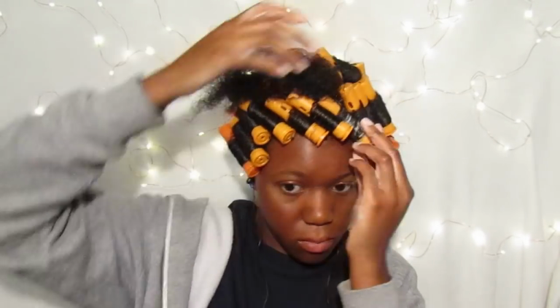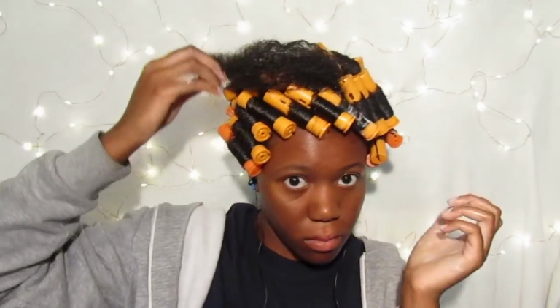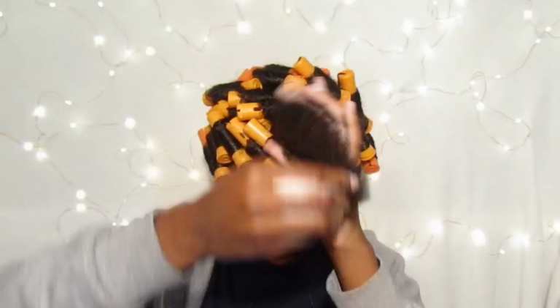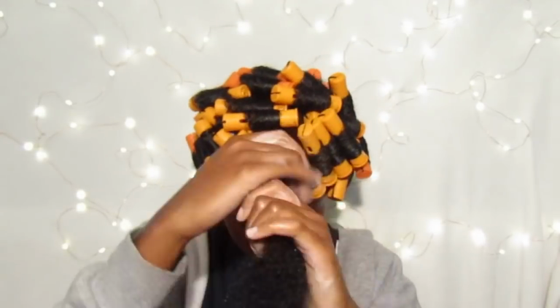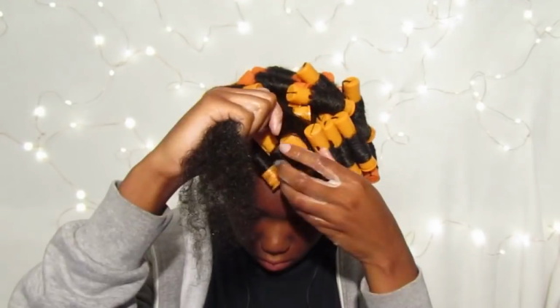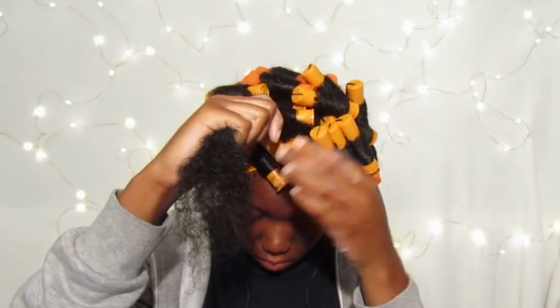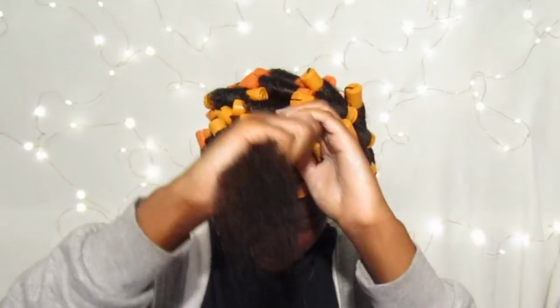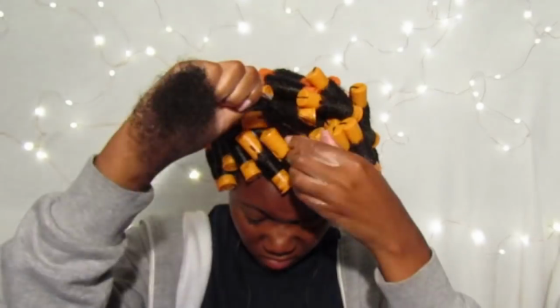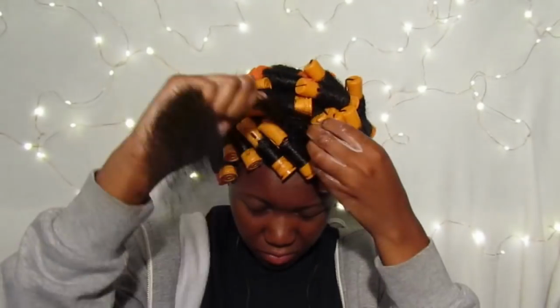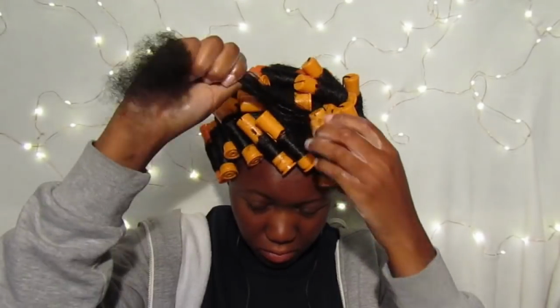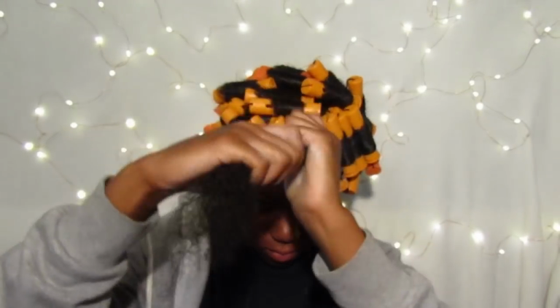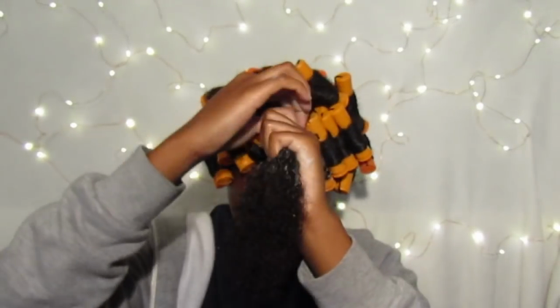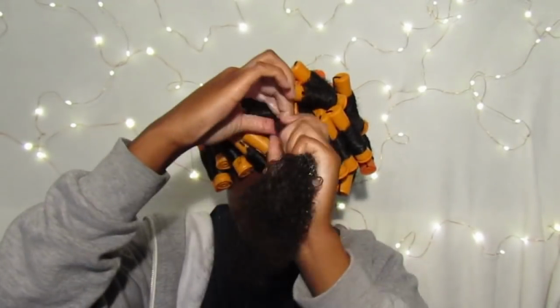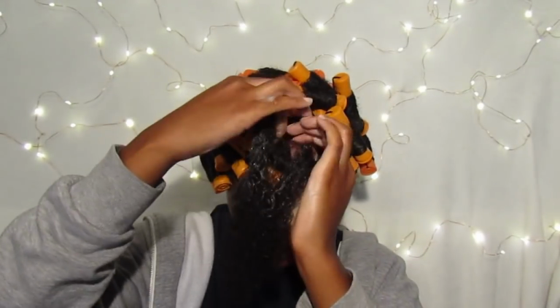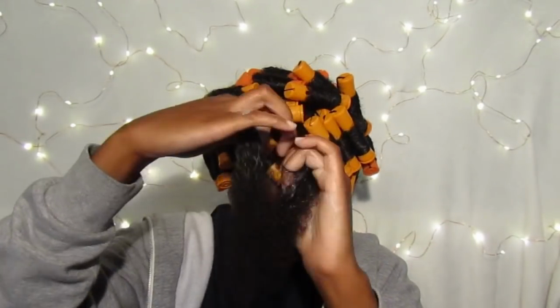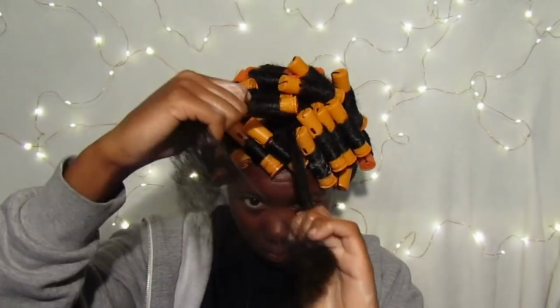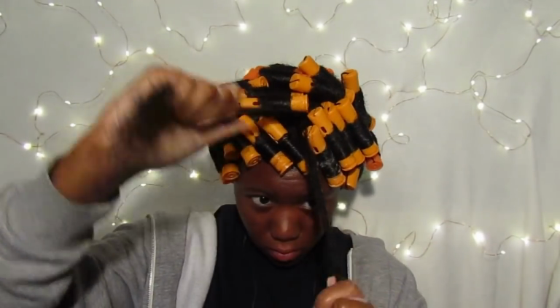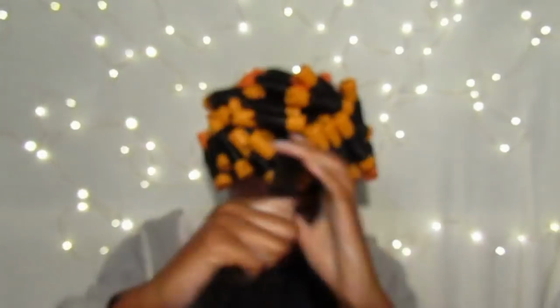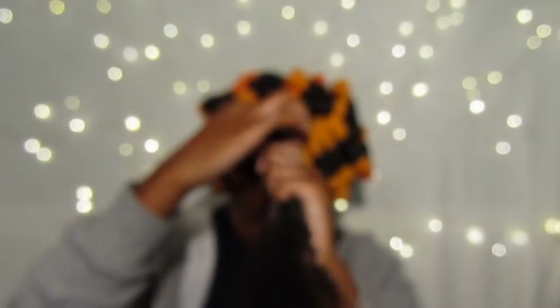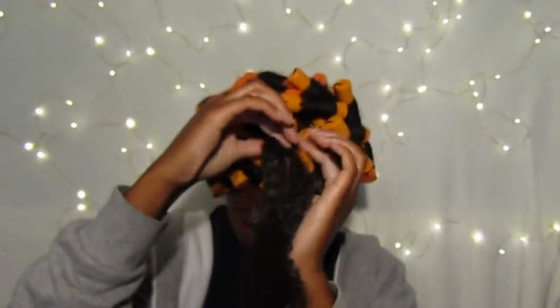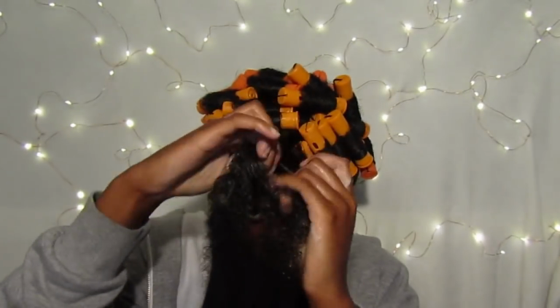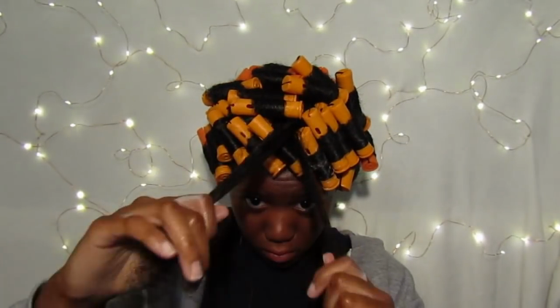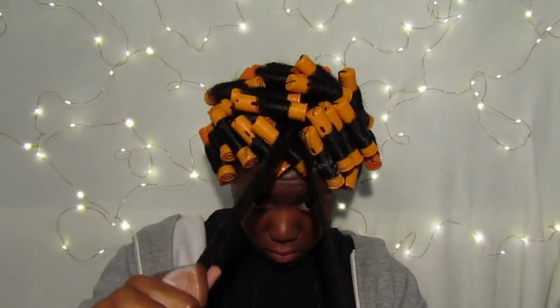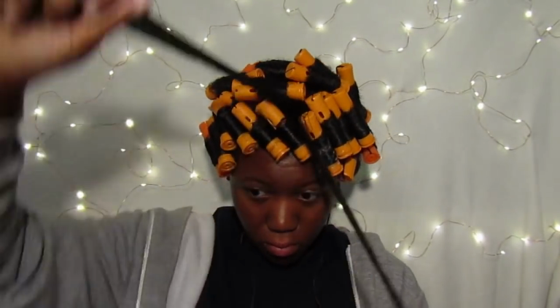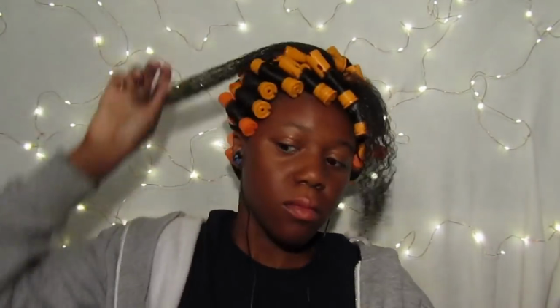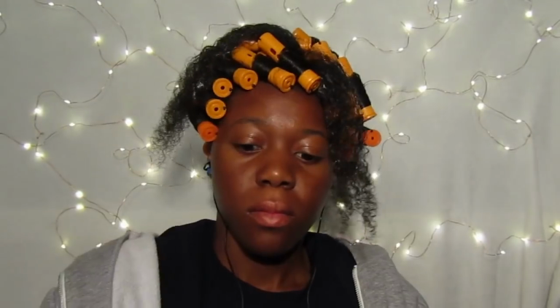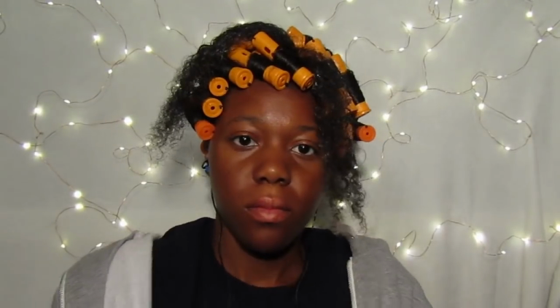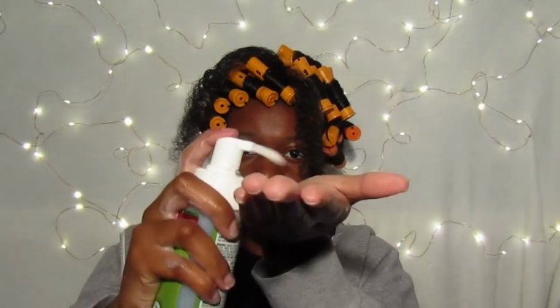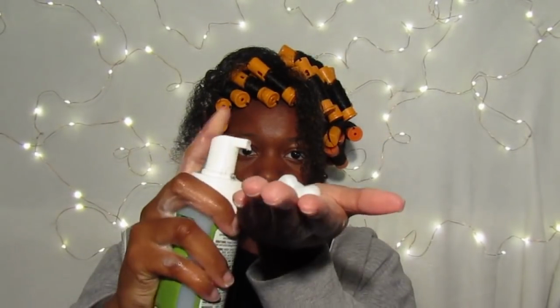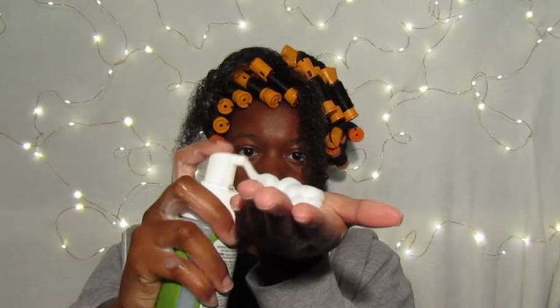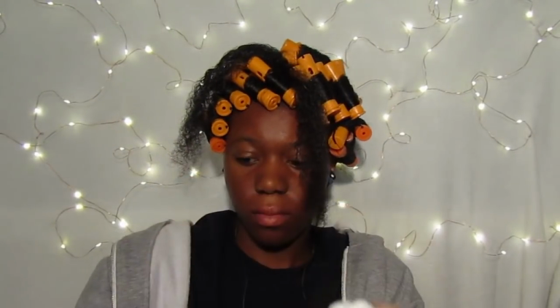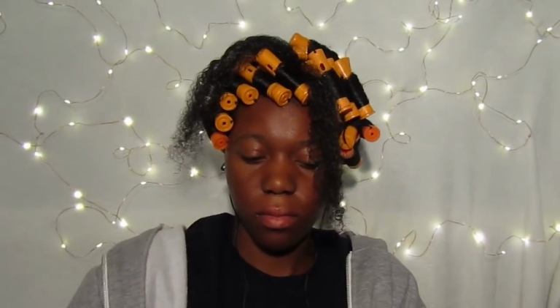I'm going to show you this two more times so that you can get a good idea of what exactly I'm doing. Two pumps of mousse, work it through, finger detangle, and then roll it up.